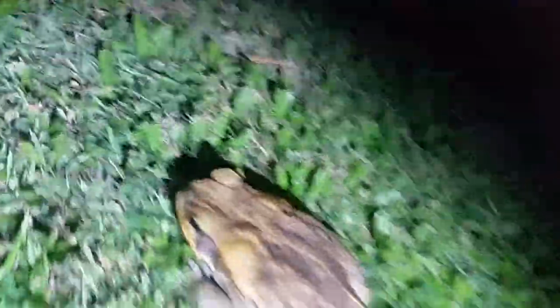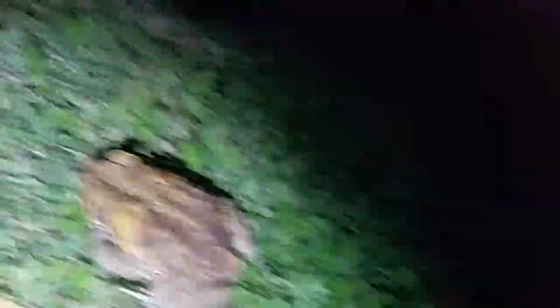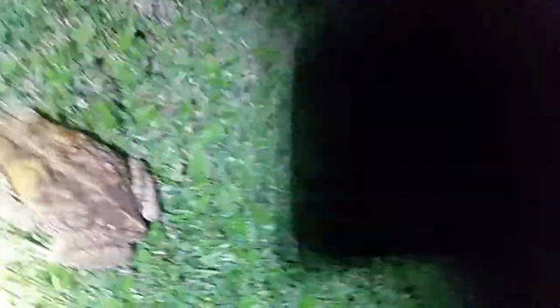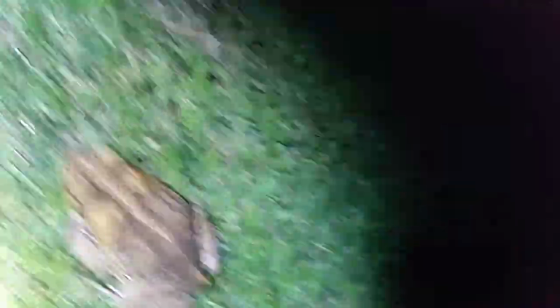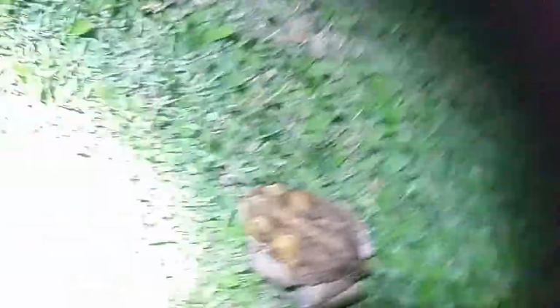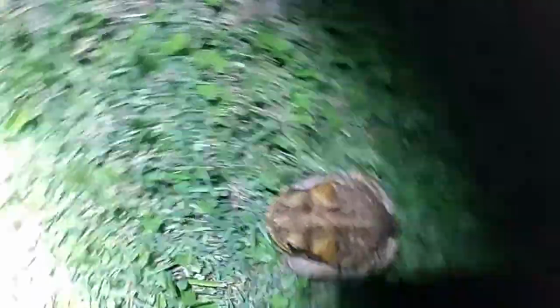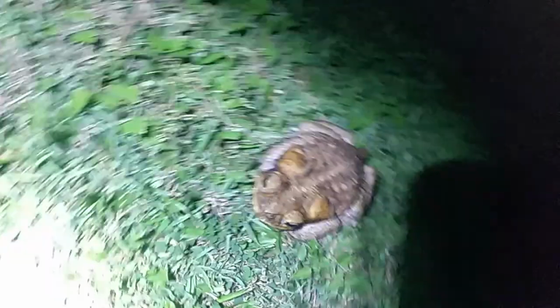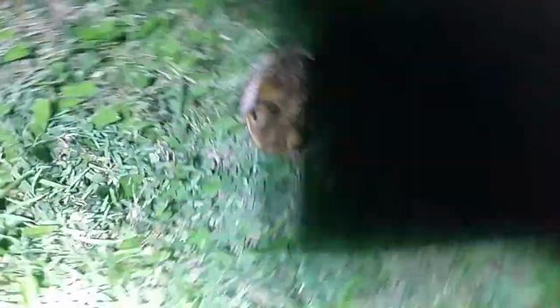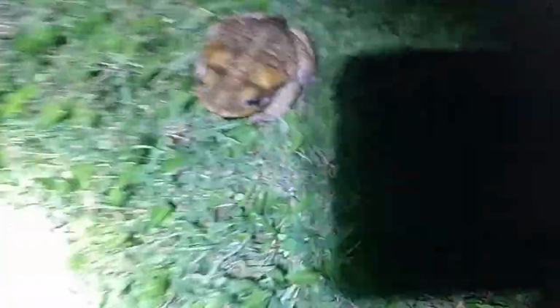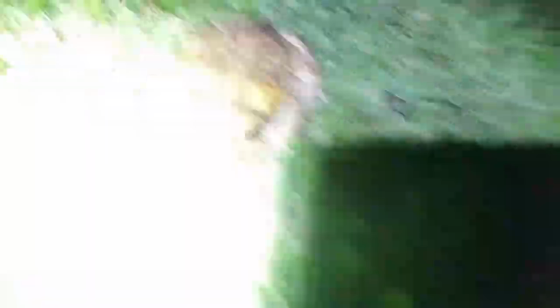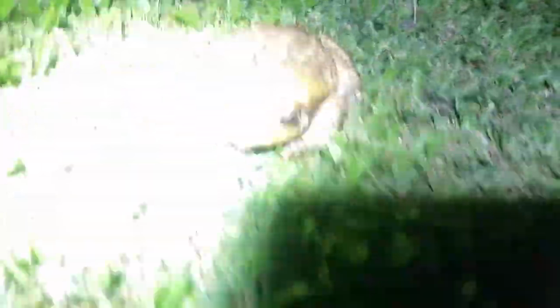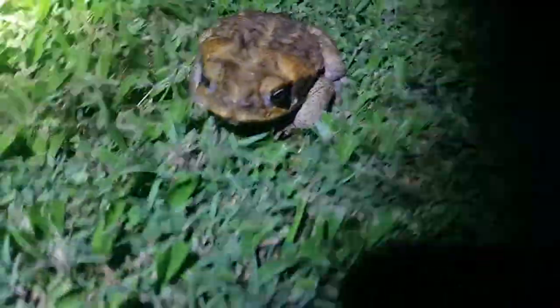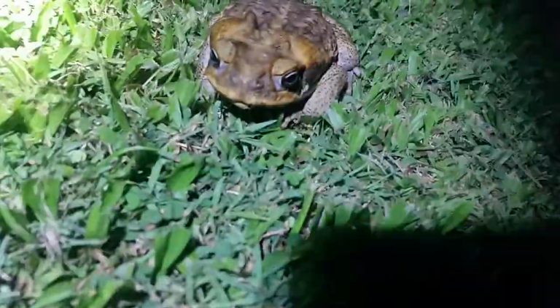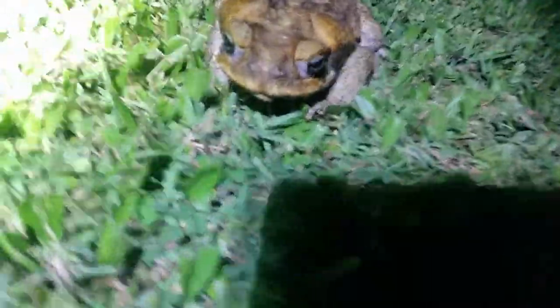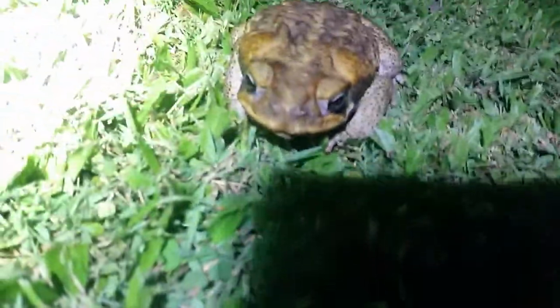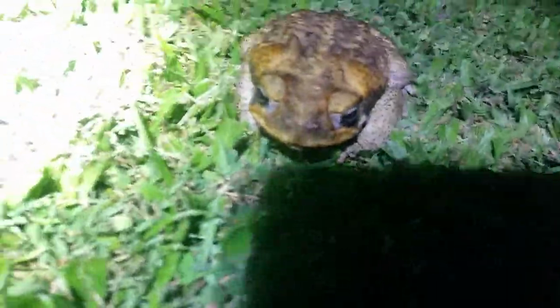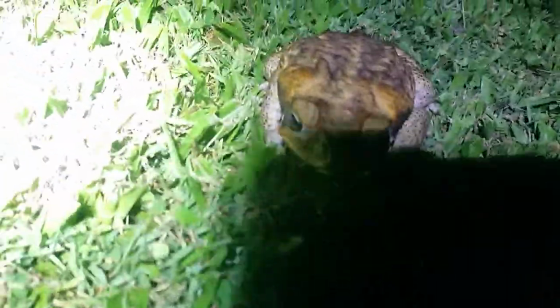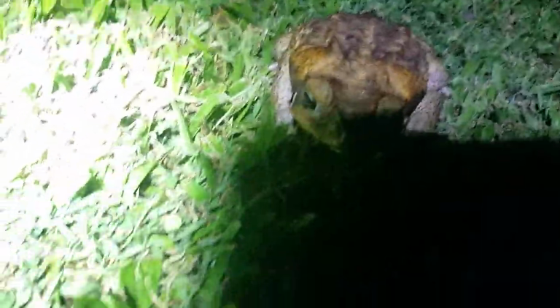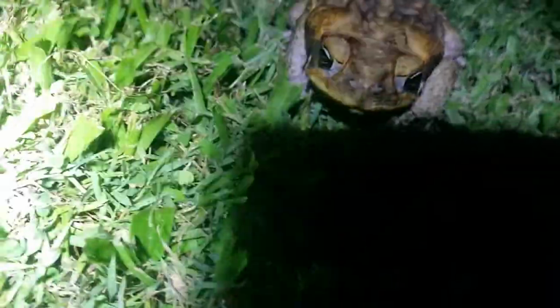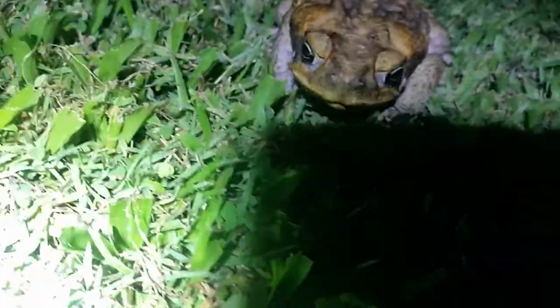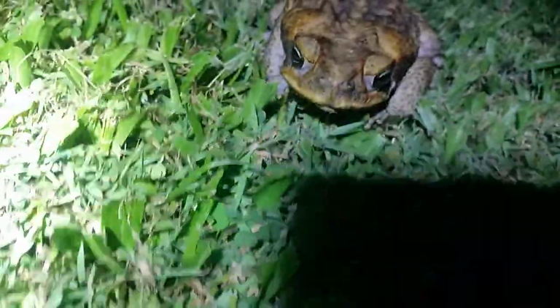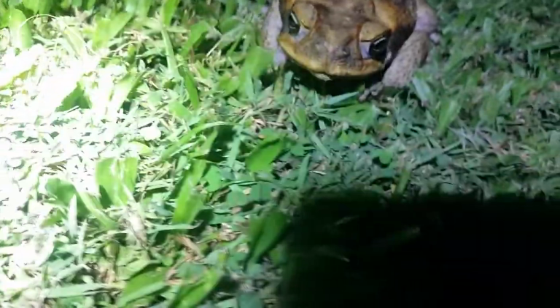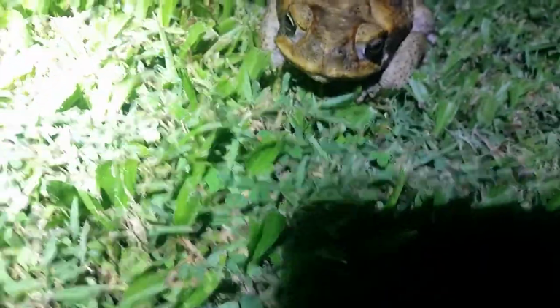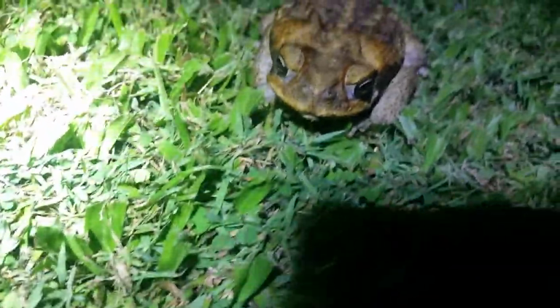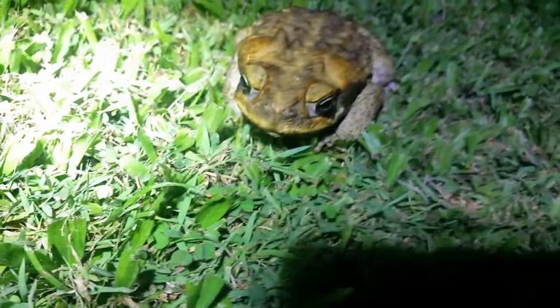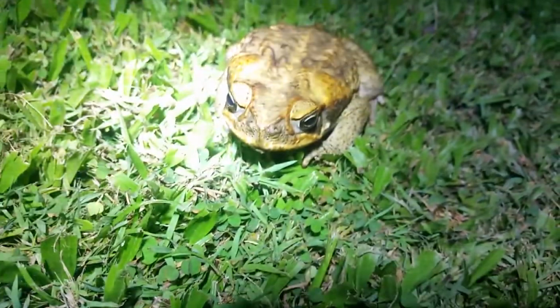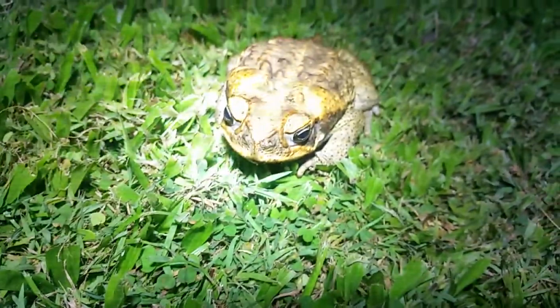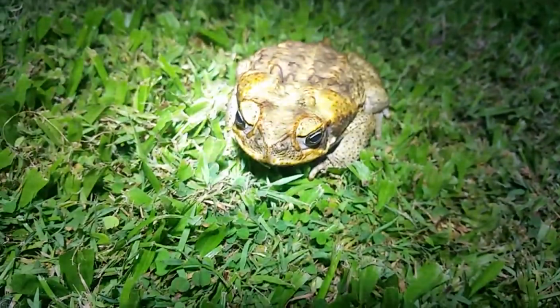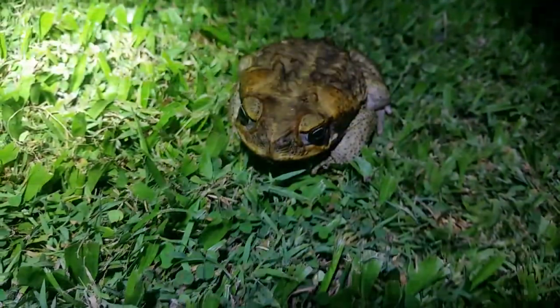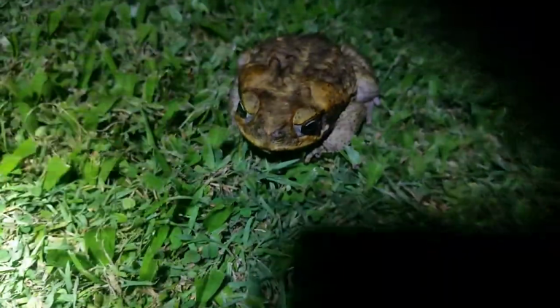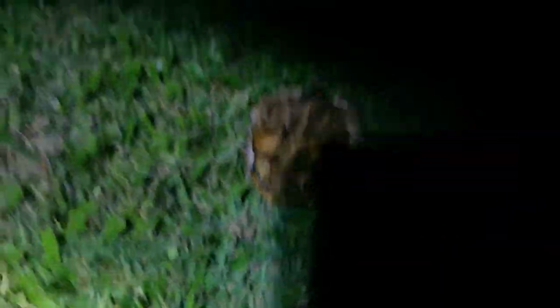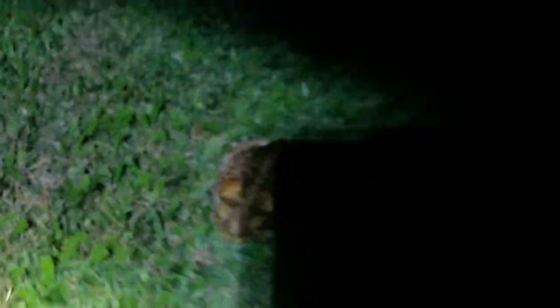Look at his face. Is he awake or asleep? Oh, he's awake. He's awake in the night because that's when he eats.